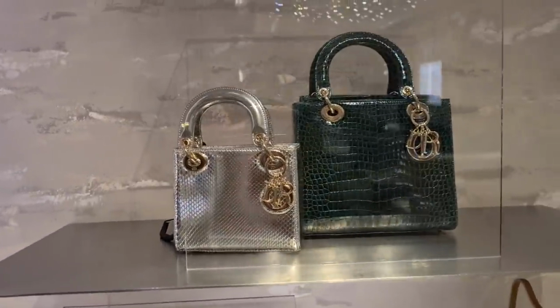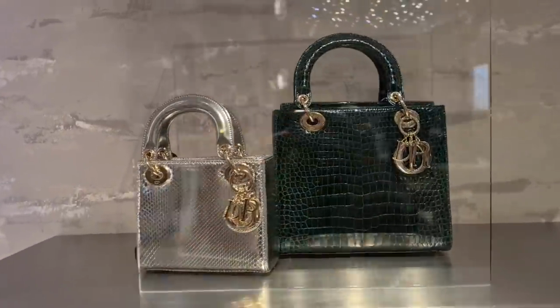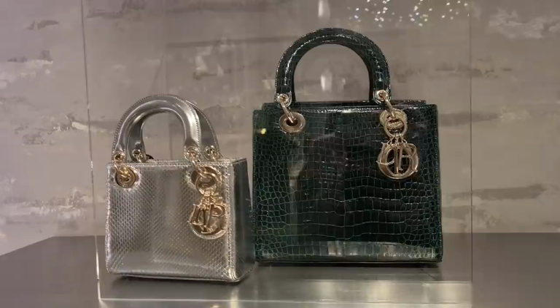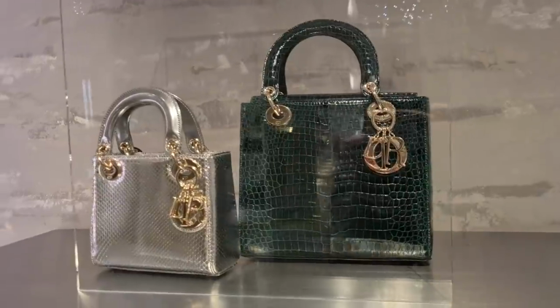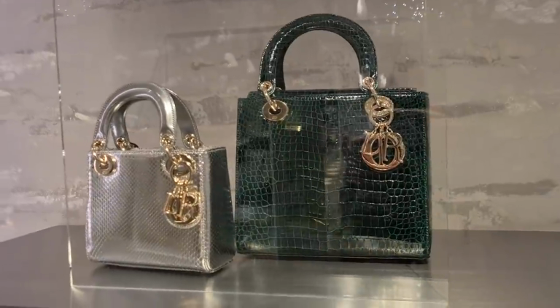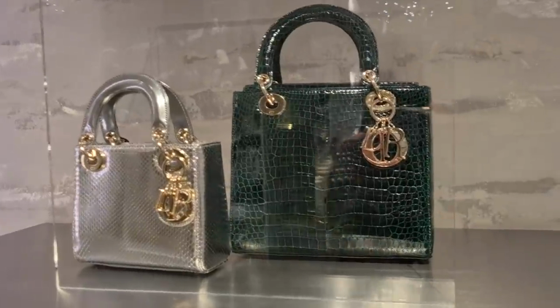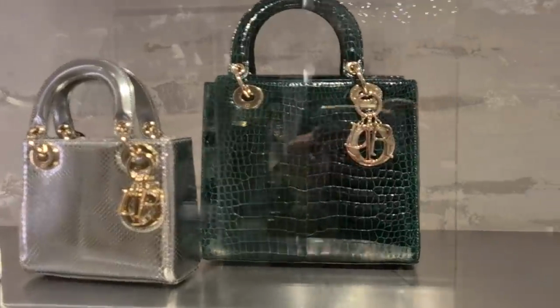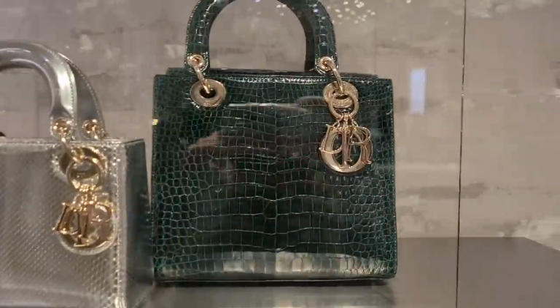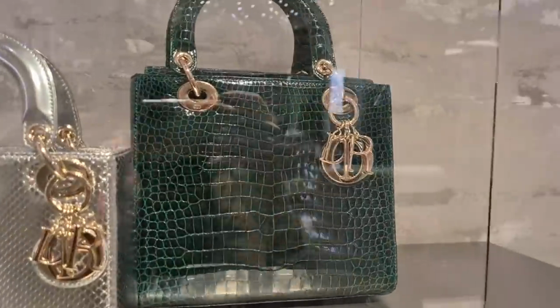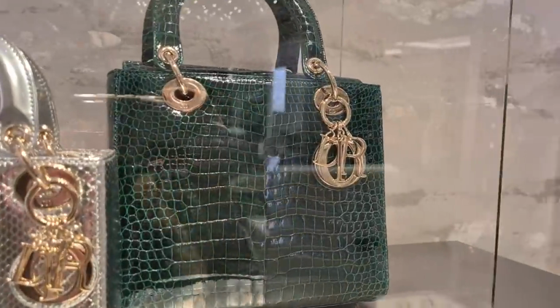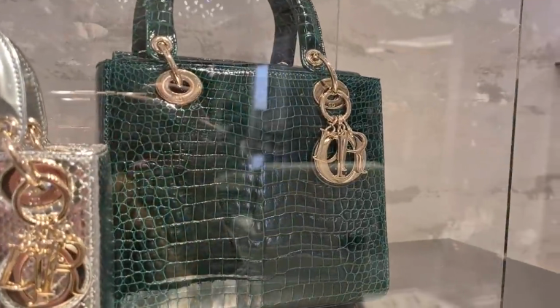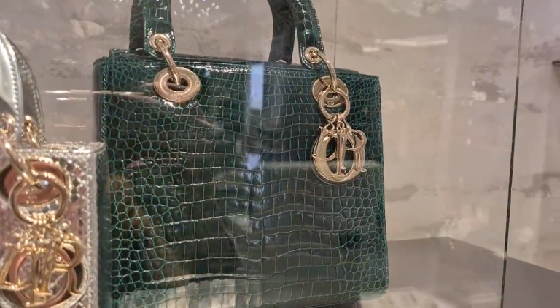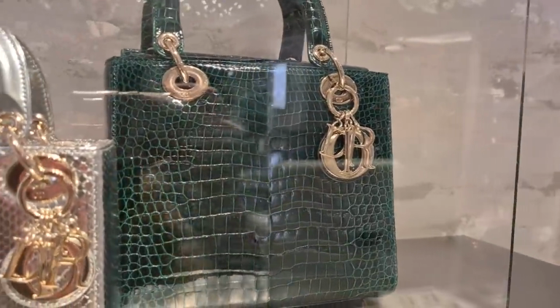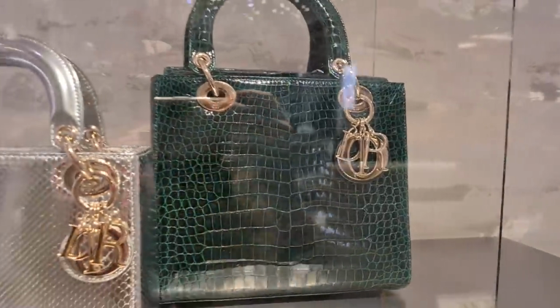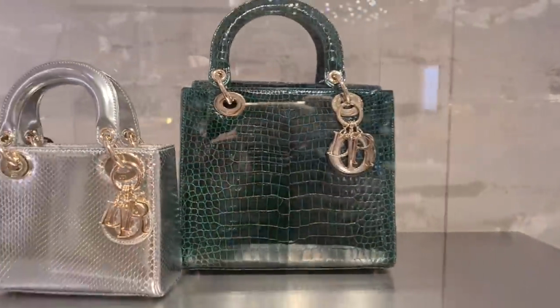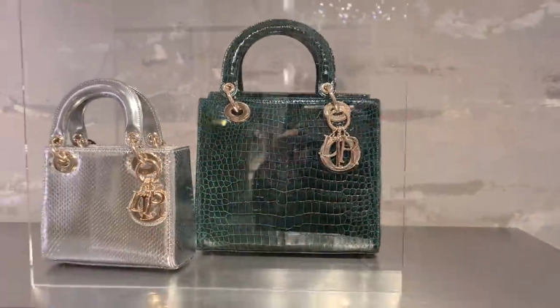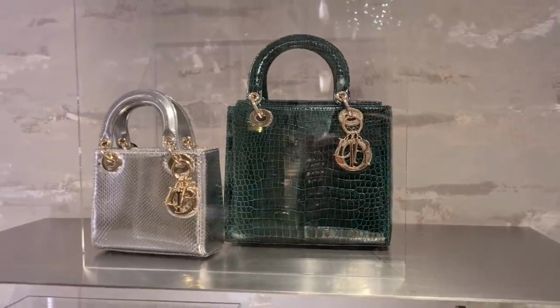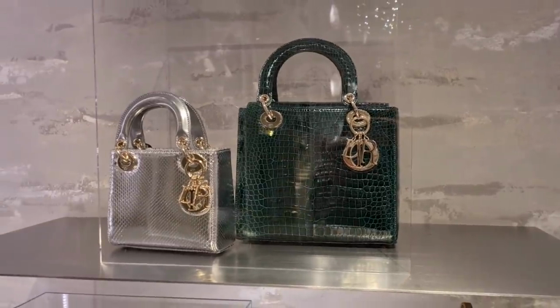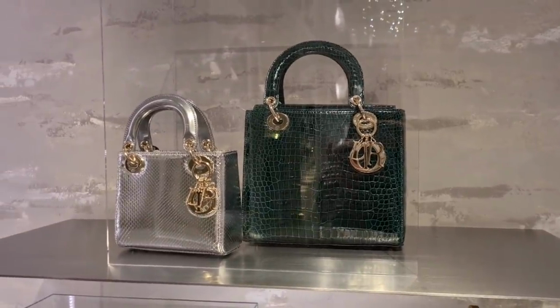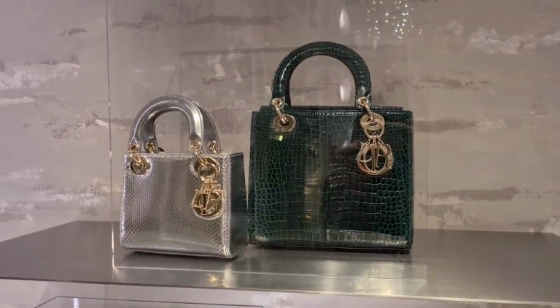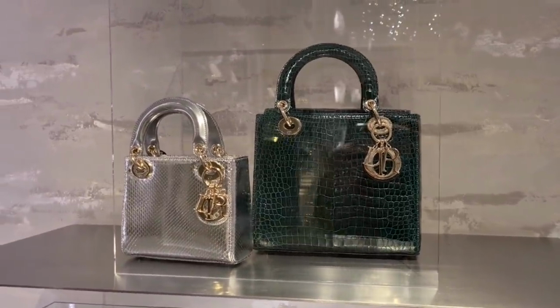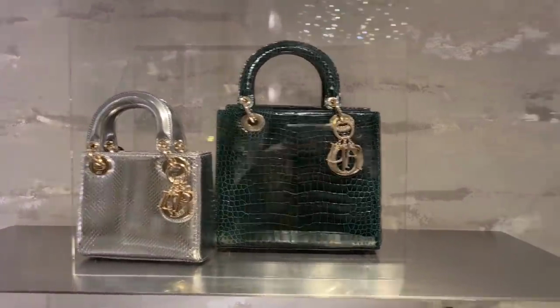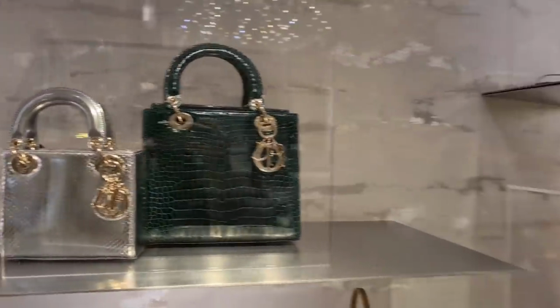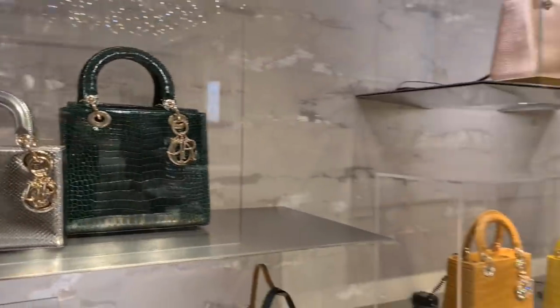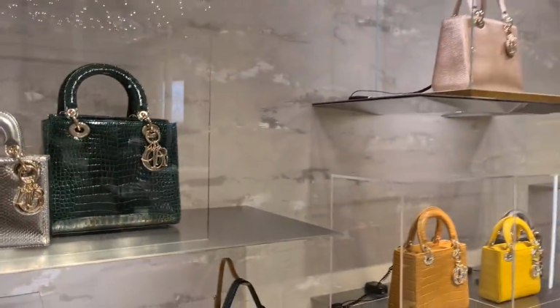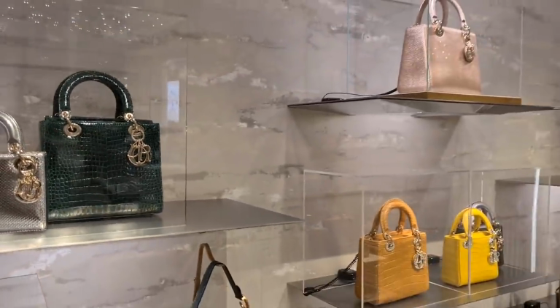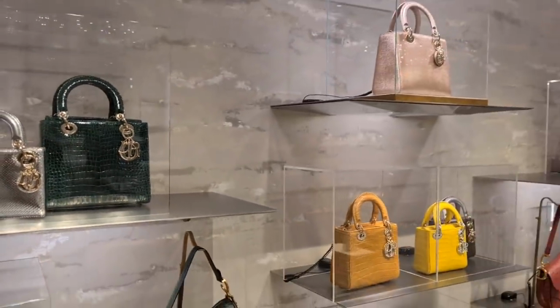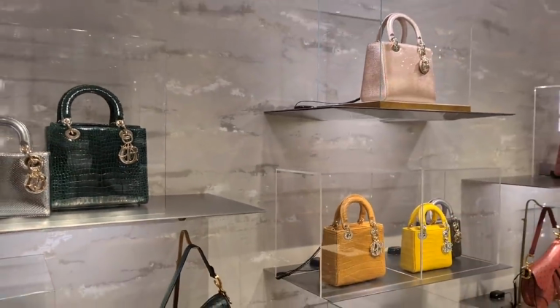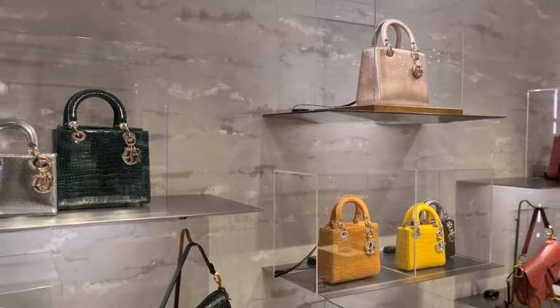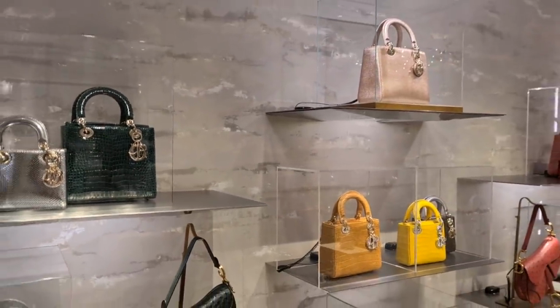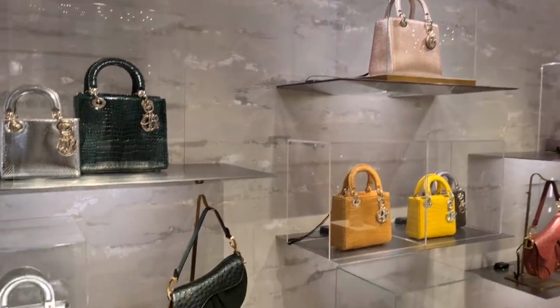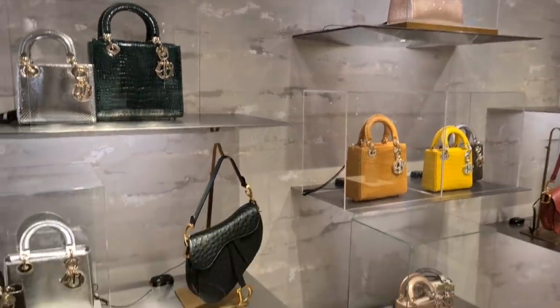Oh wow, this is a beautiful forest green dark green crocodile bag. Isn't it stunning? The exotic selection is really amazing.